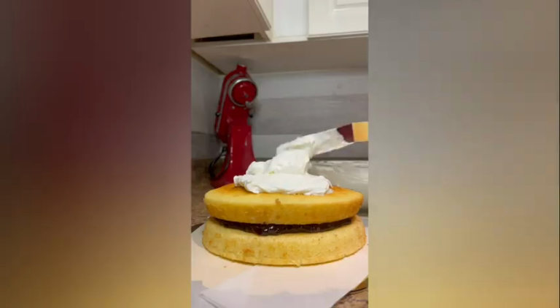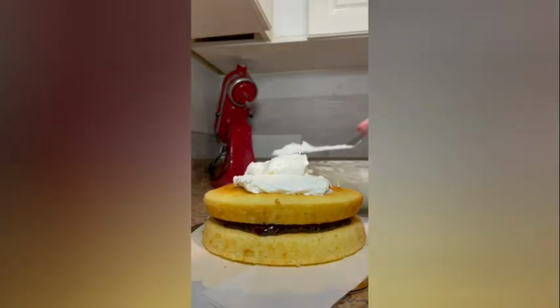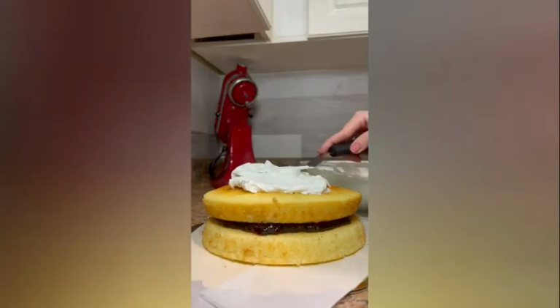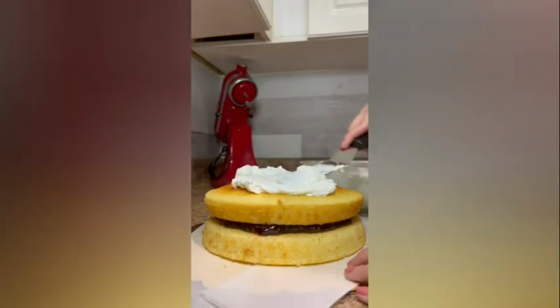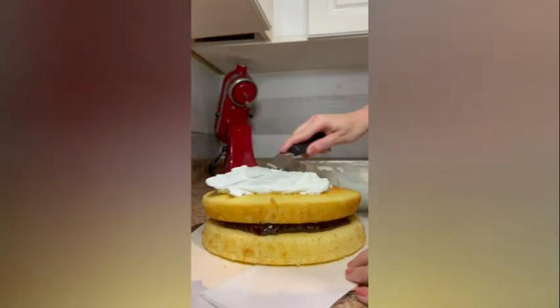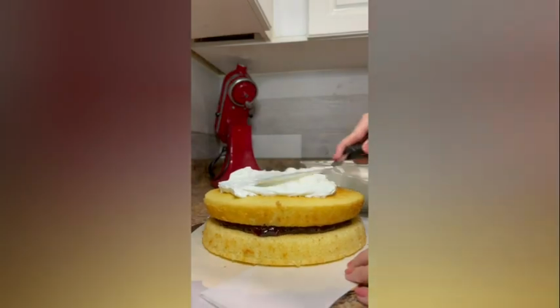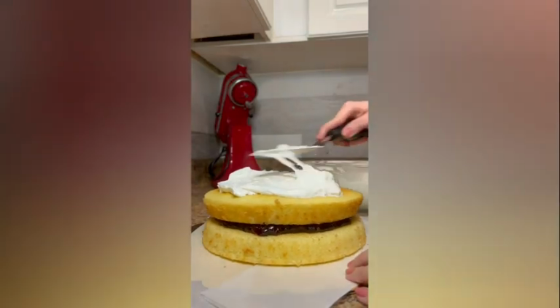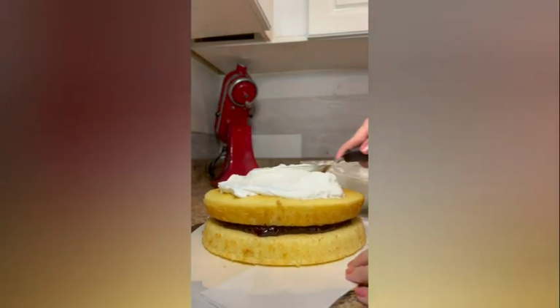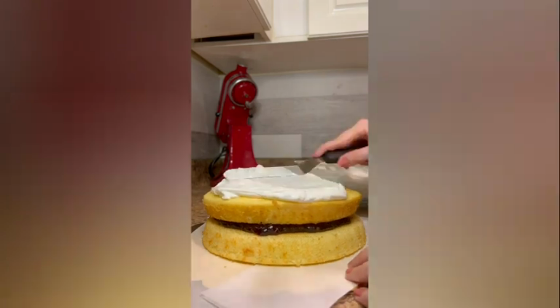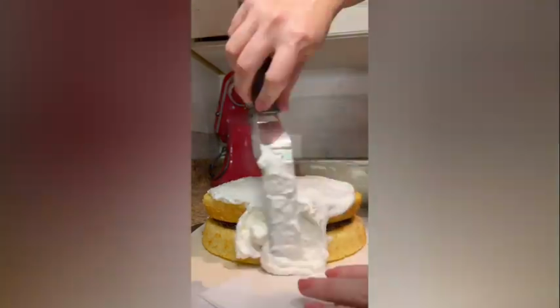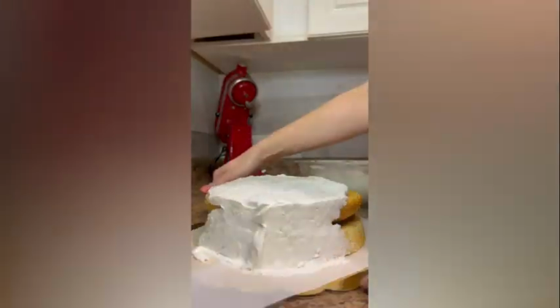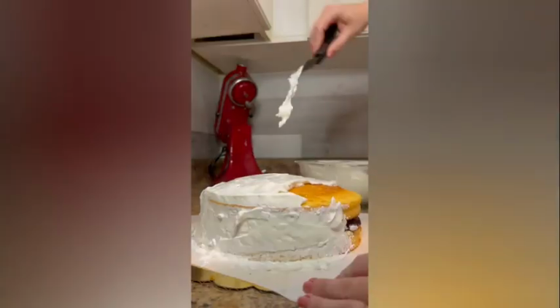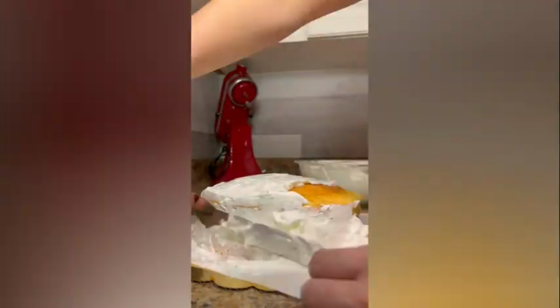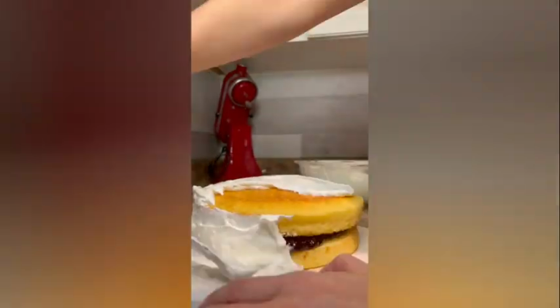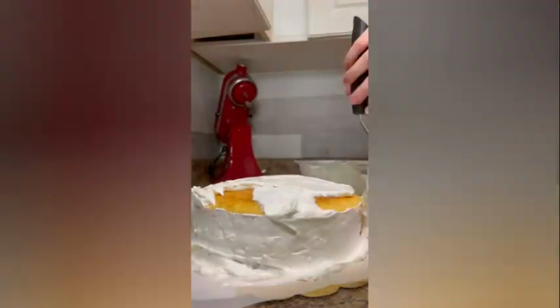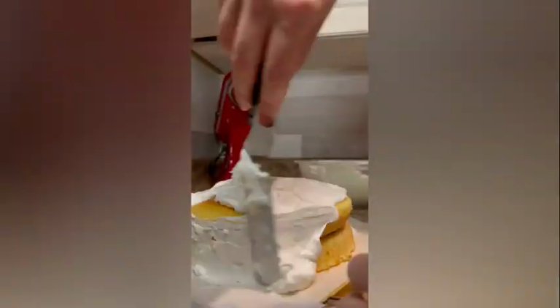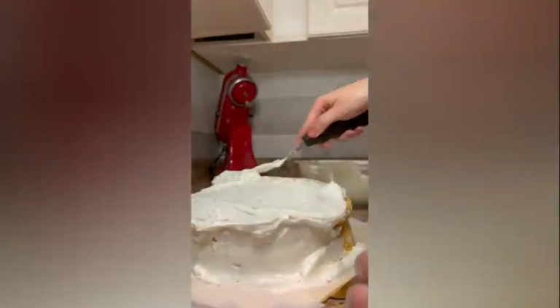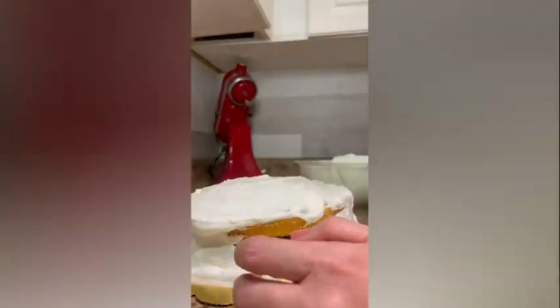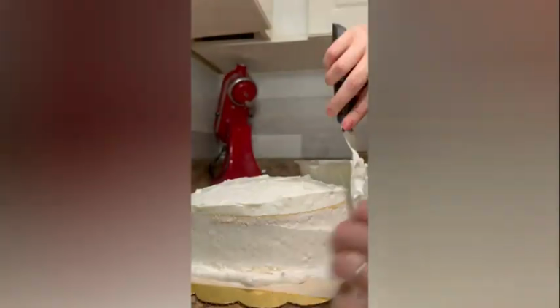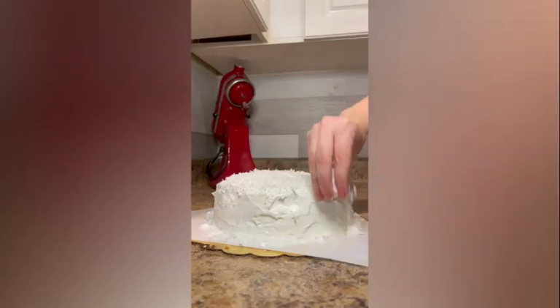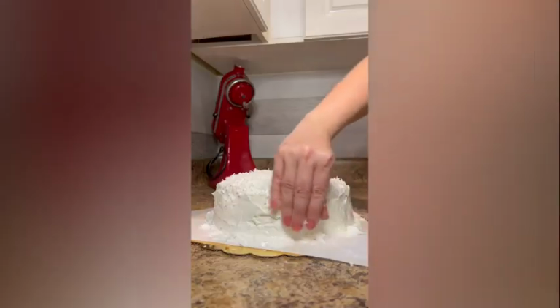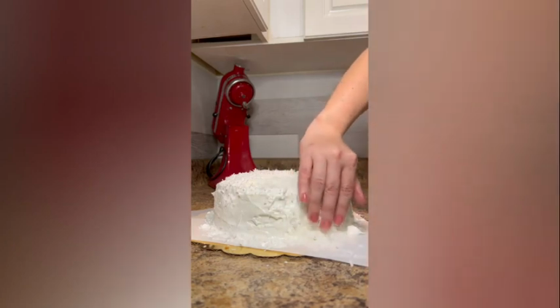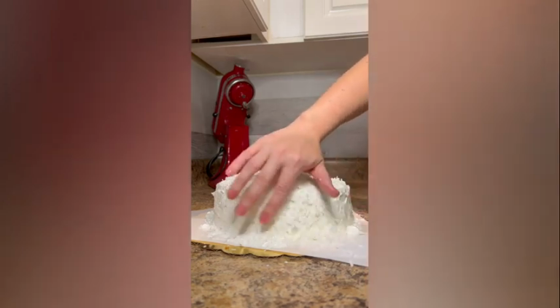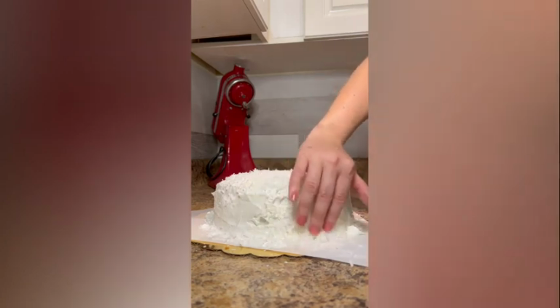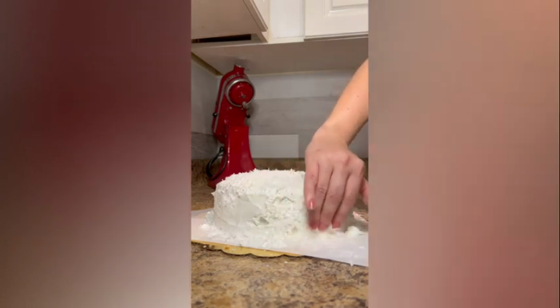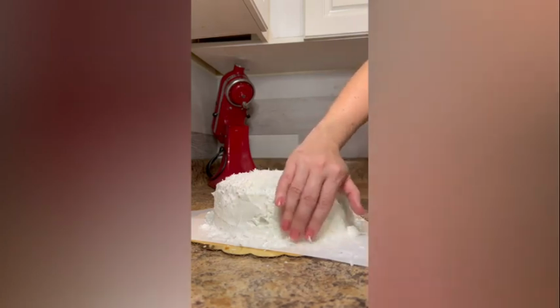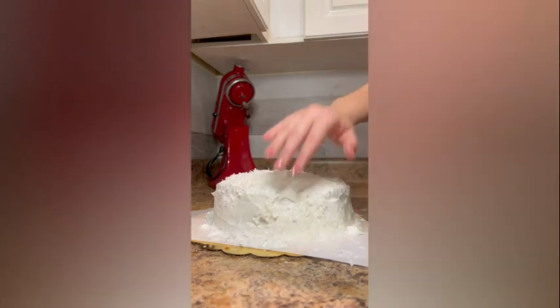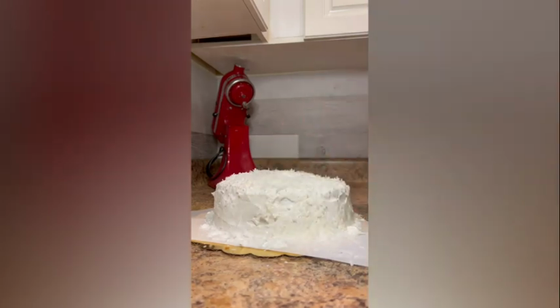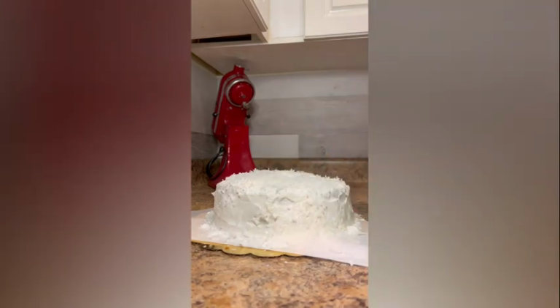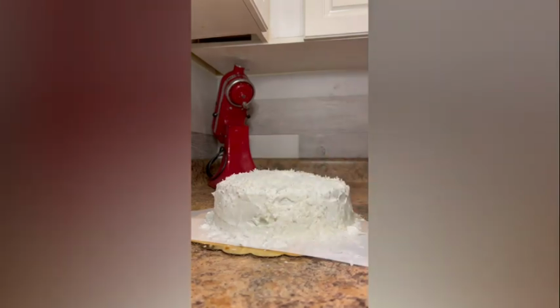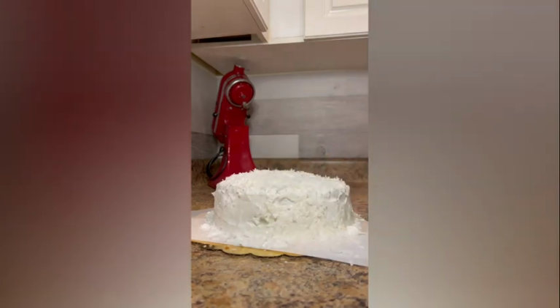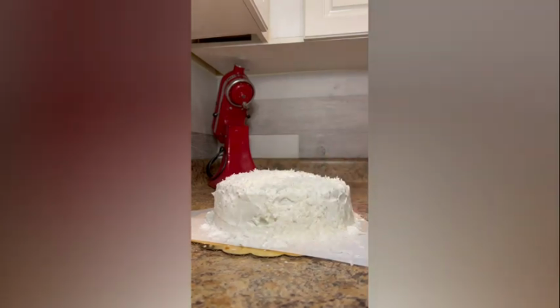Spread the frosting over the top and sides of the cake, then sprinkle the remaining three-quarter cup of coconut over the top and pat the rest into the sides.